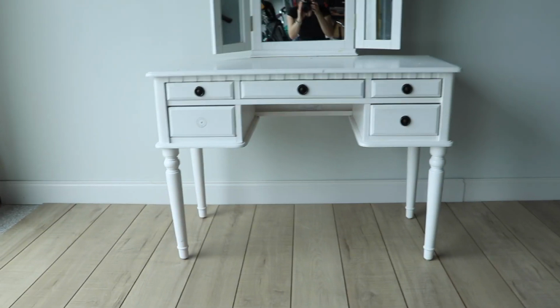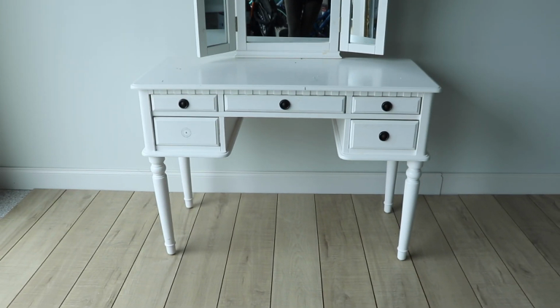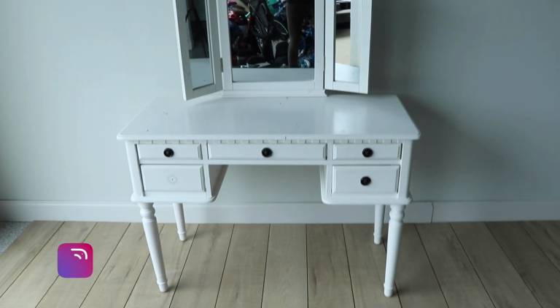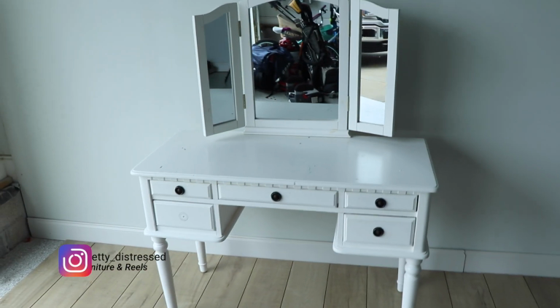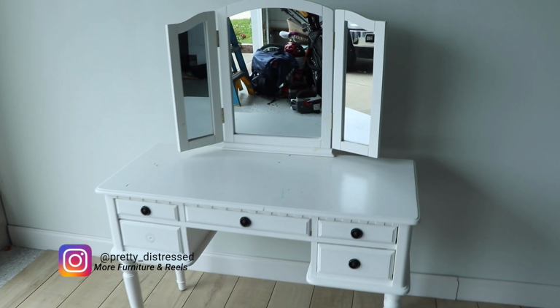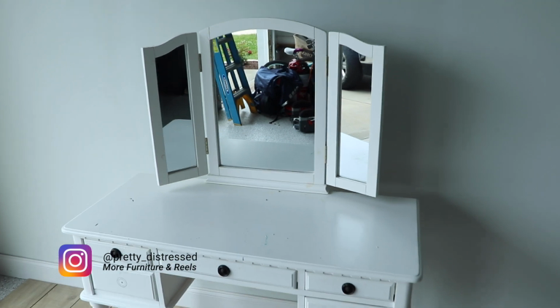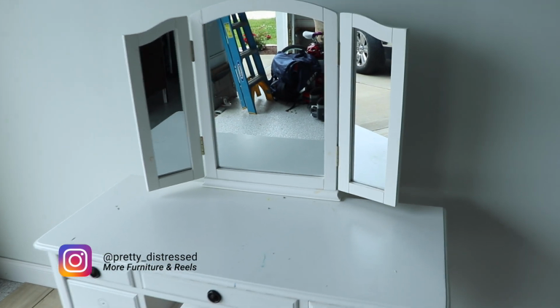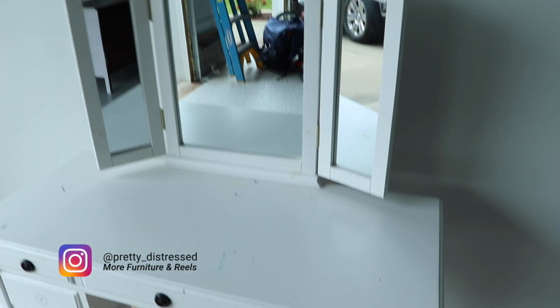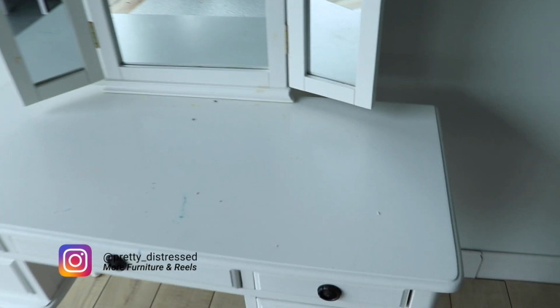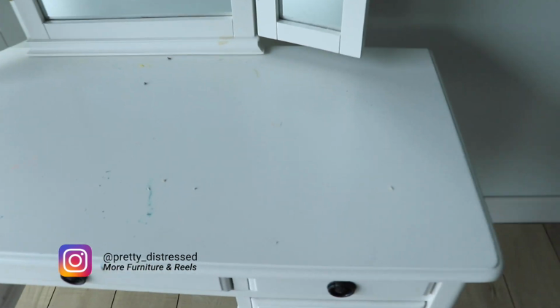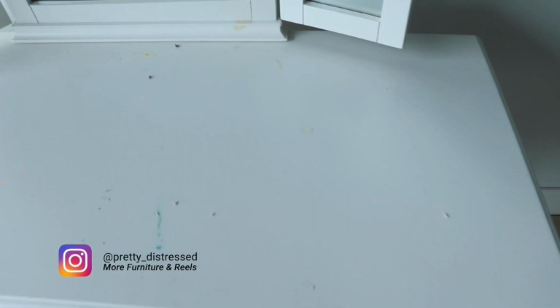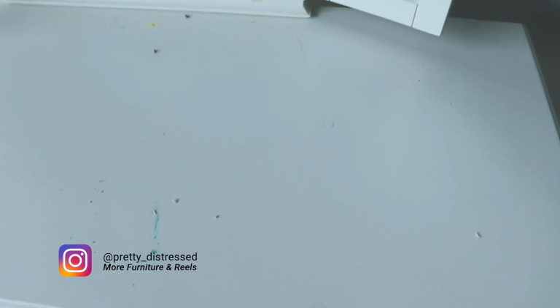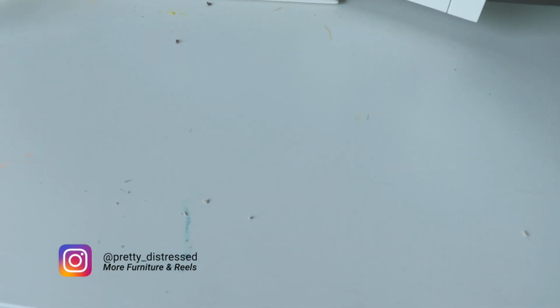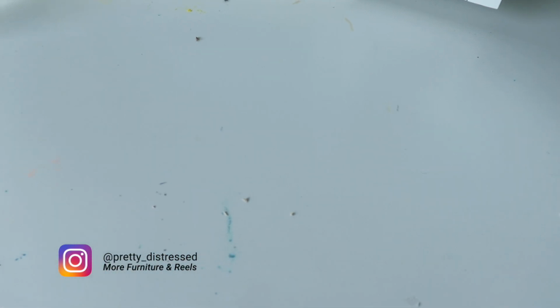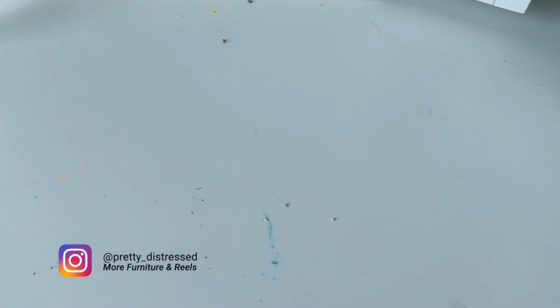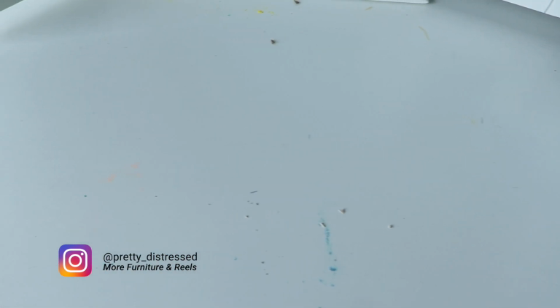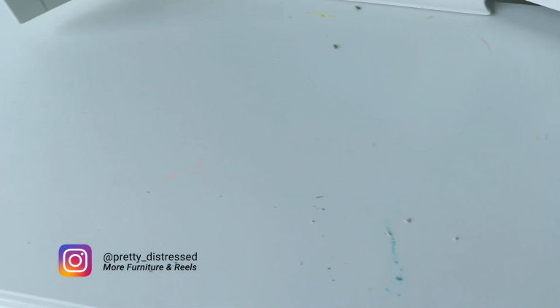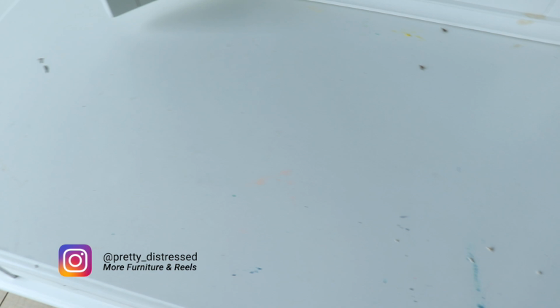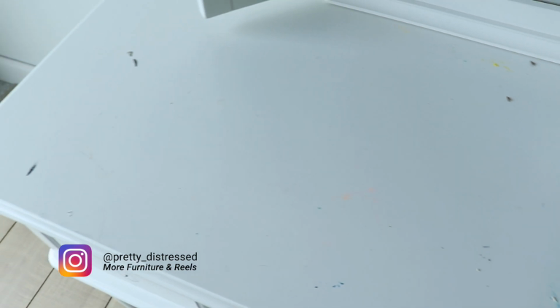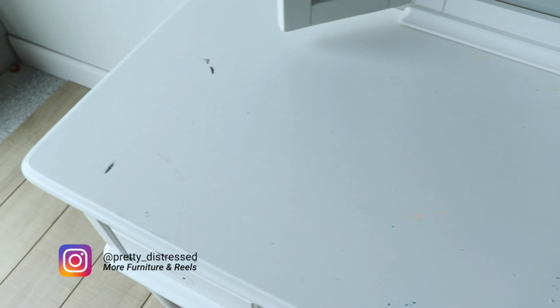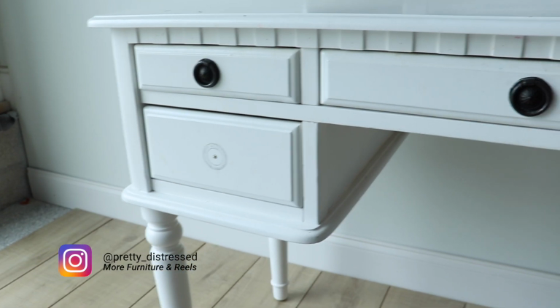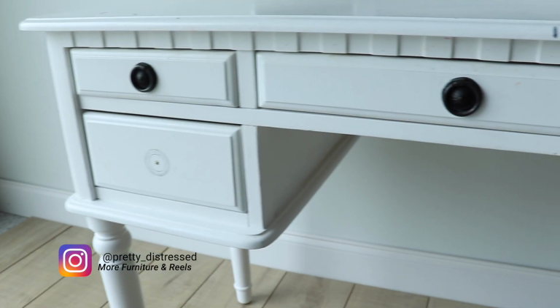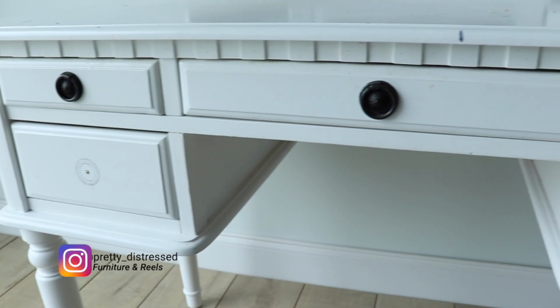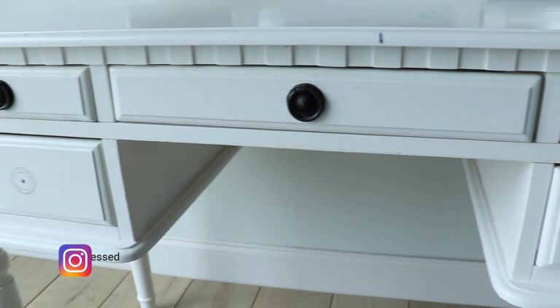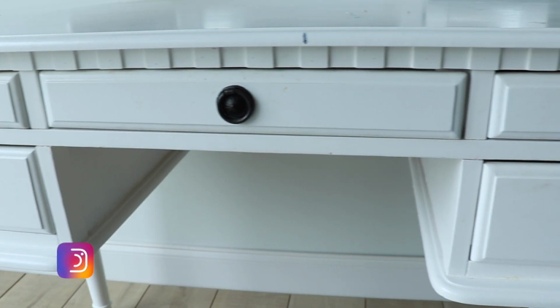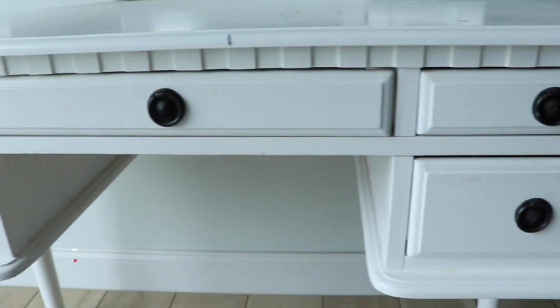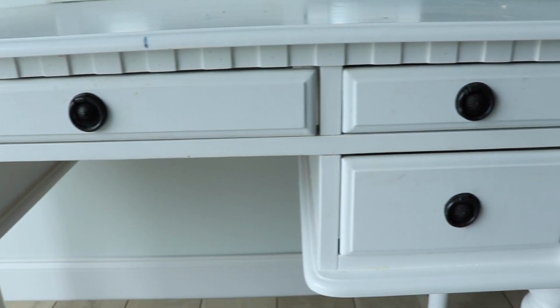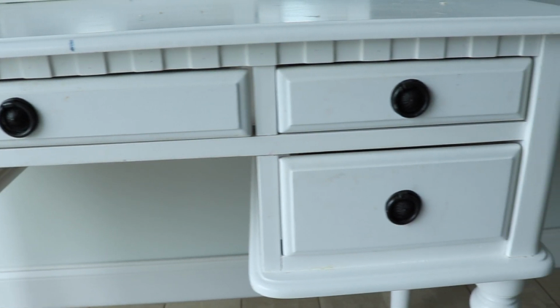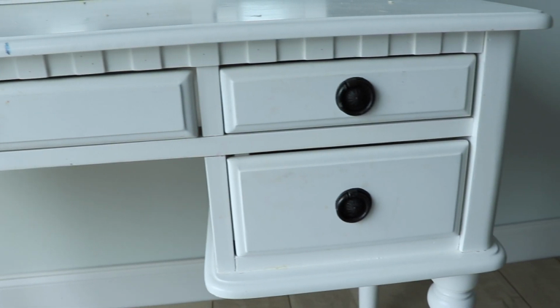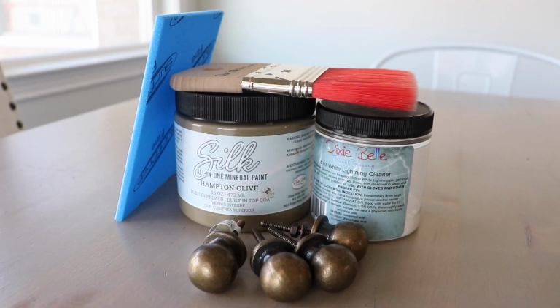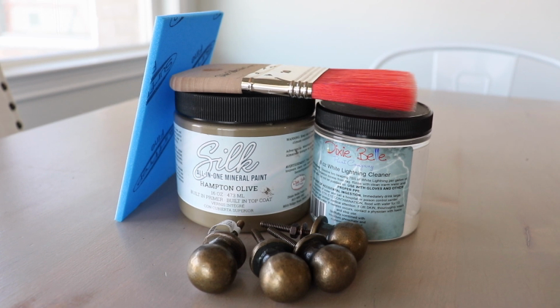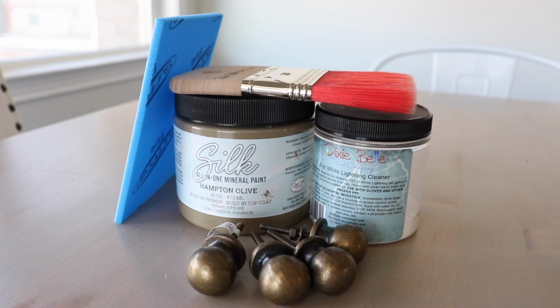Here's the desk I'm going to be working on today. I got this free from my neighbor — it was in their kid's room. This is not real wood; it's MDF or particle board. The finish on it is holding up really well, but we're going to give this a more sophisticated look and get it nice and cleaned up.